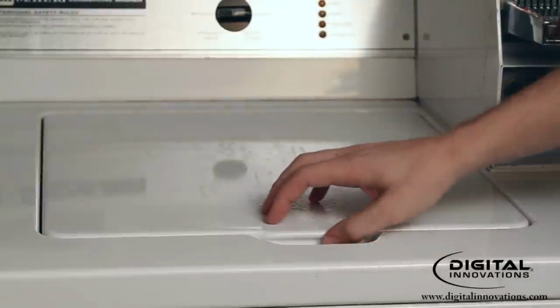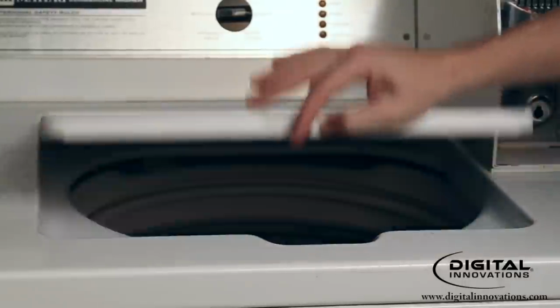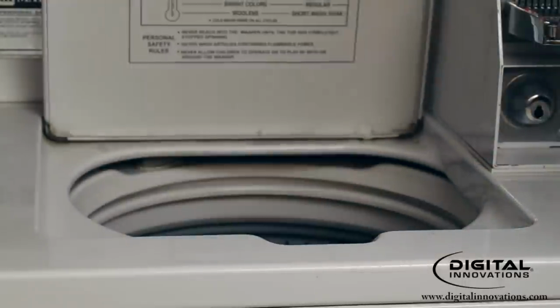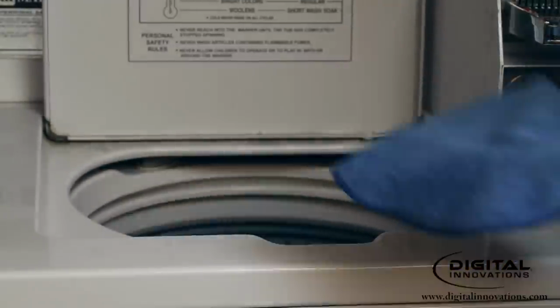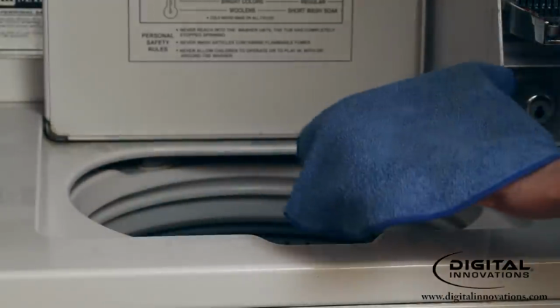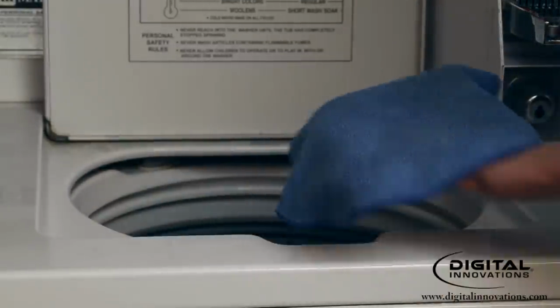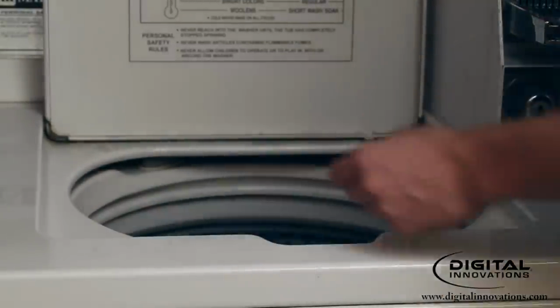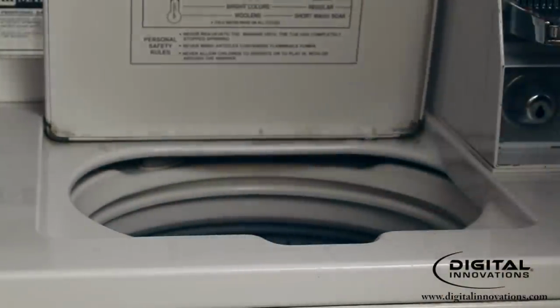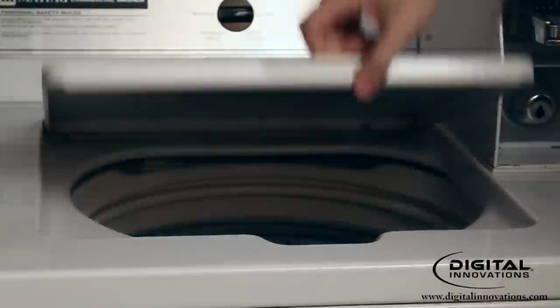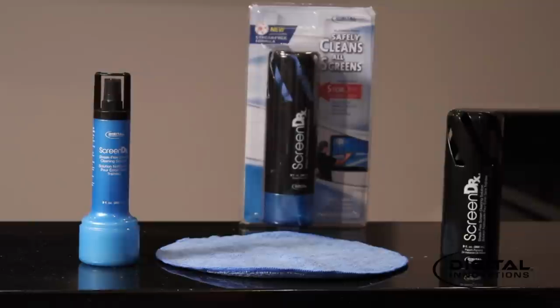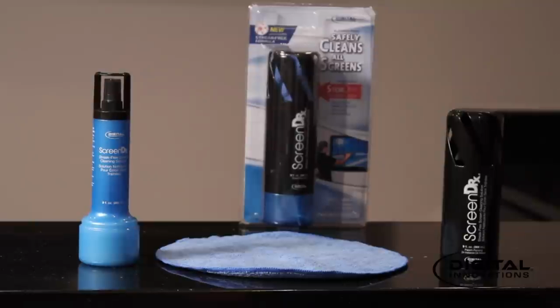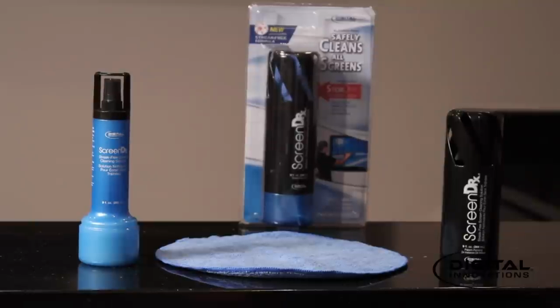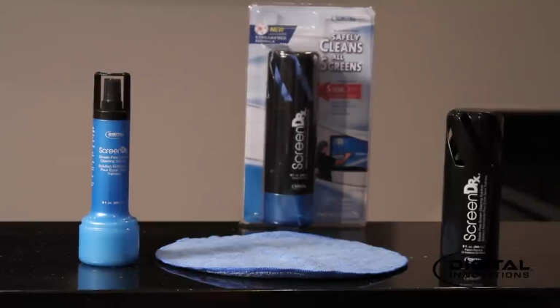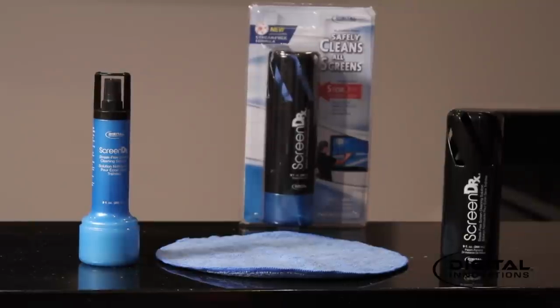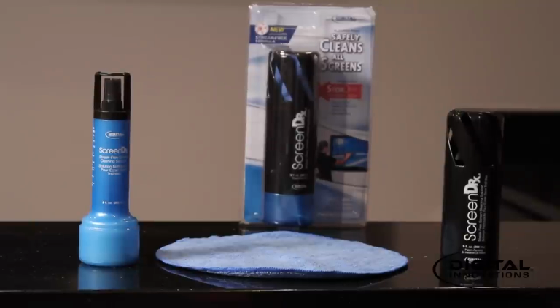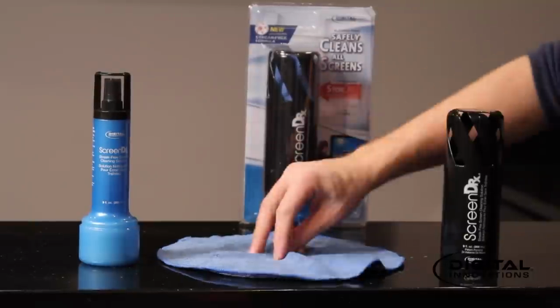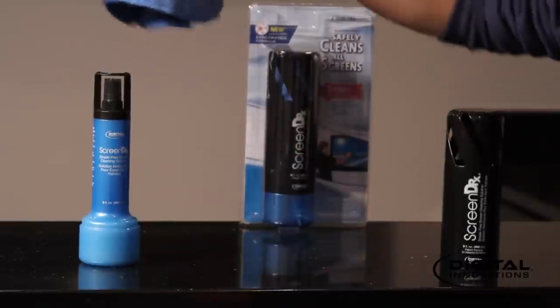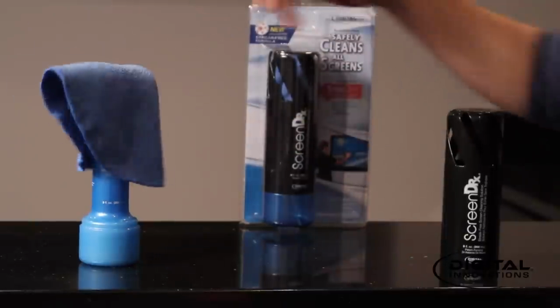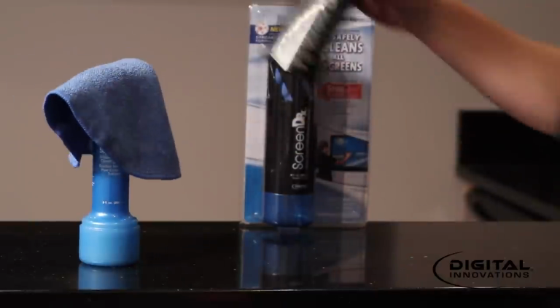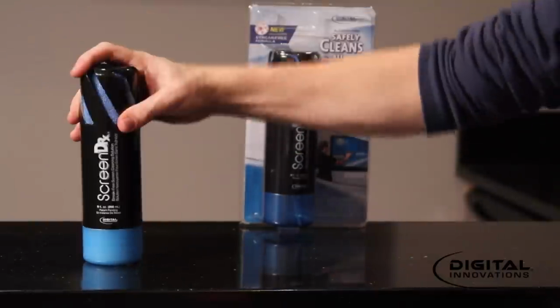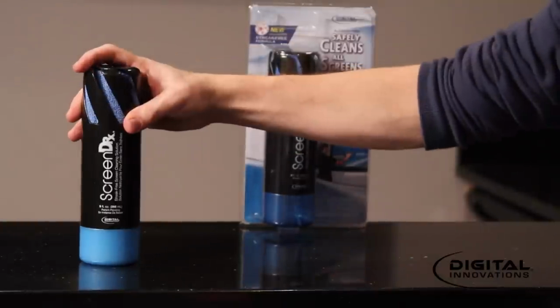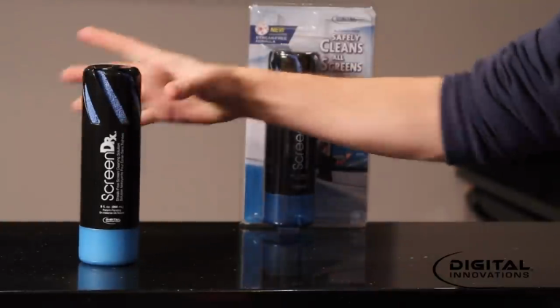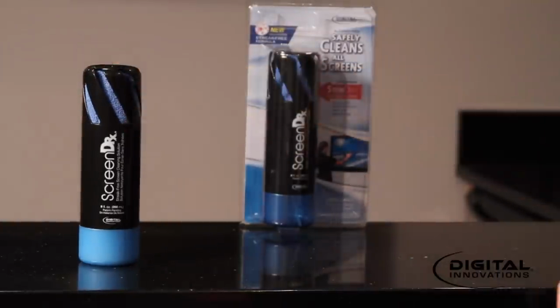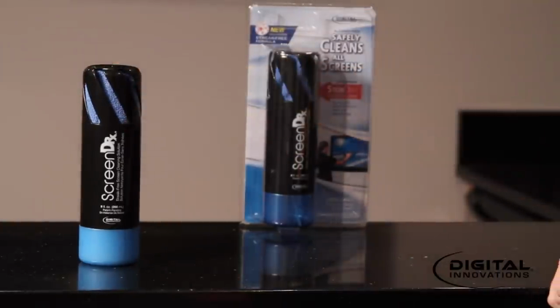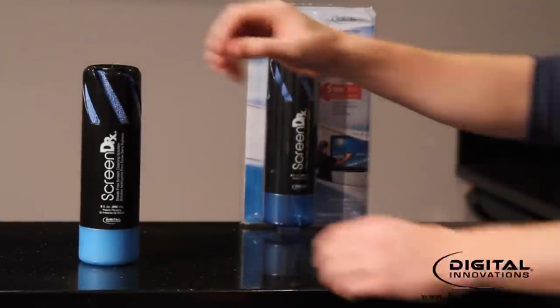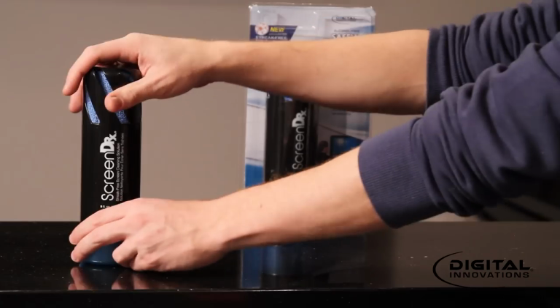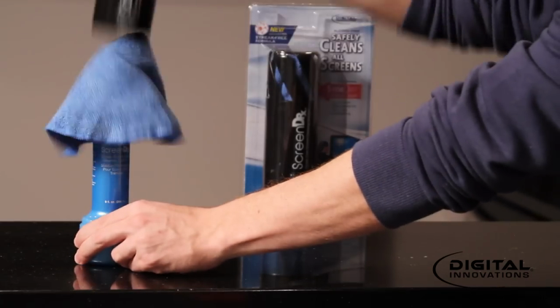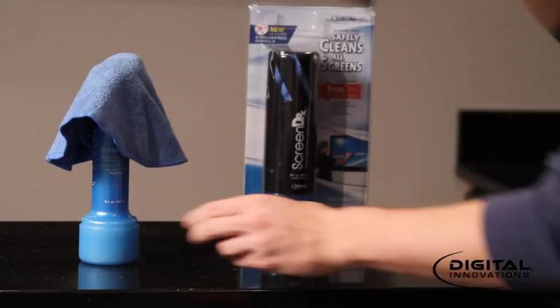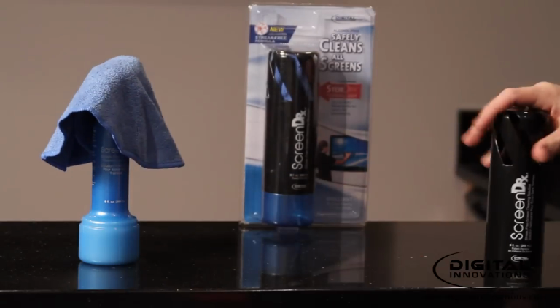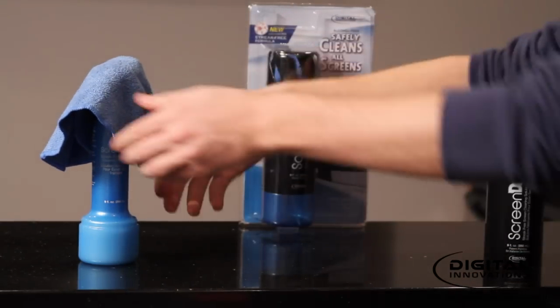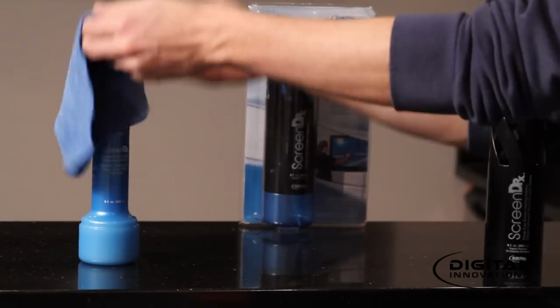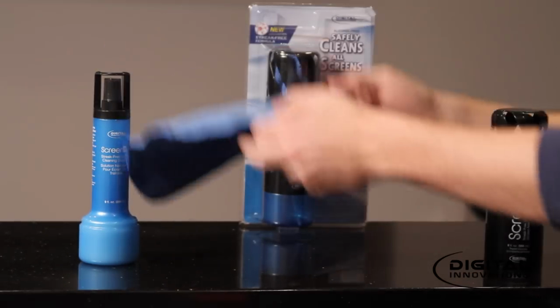Regularly machine wash or hand wash the cloth in warm water. Screen Doctor's streak-free screen cleaning system with its StoreDry technology allows a microfiber cloth to be stored safely inside its vented cap, keeping the cloth clean, dry and mildew-free.